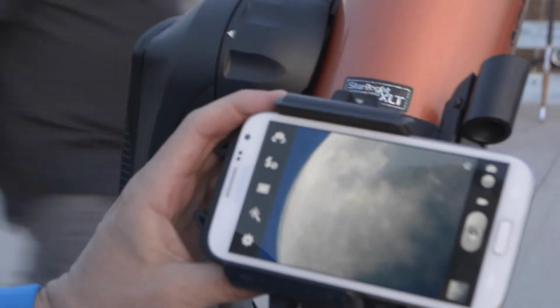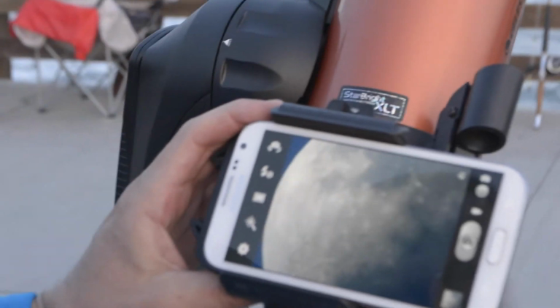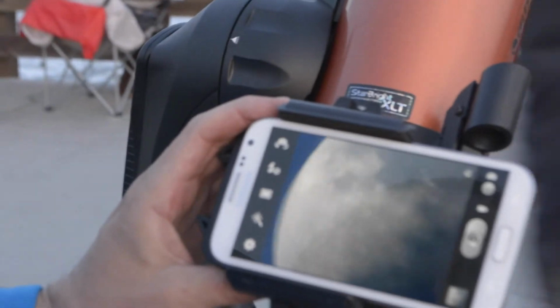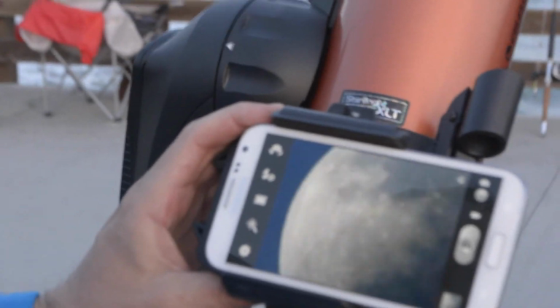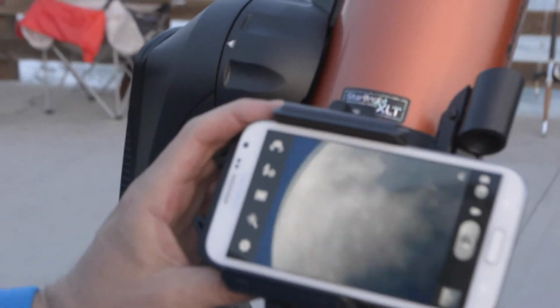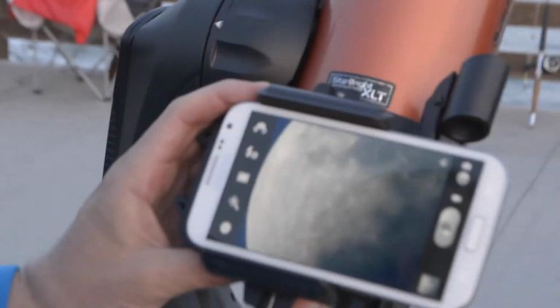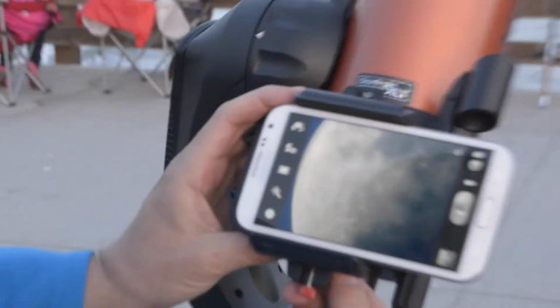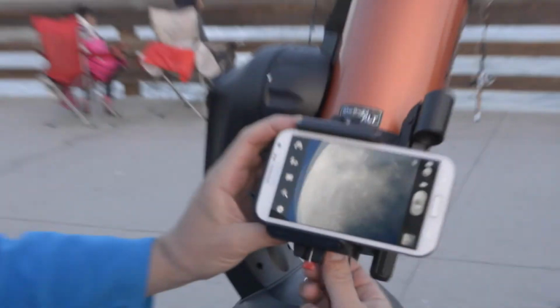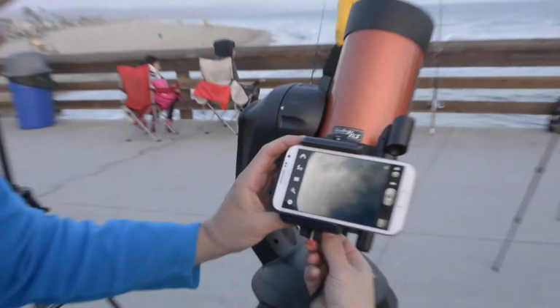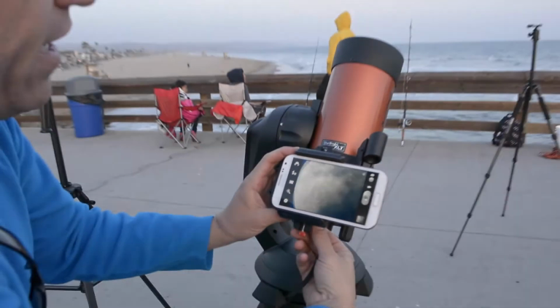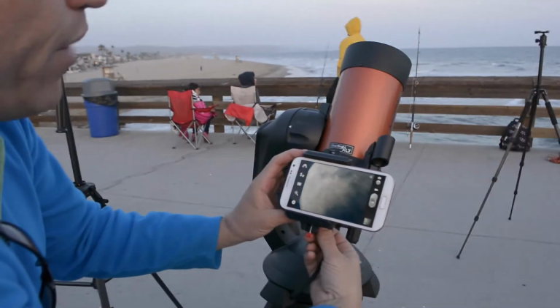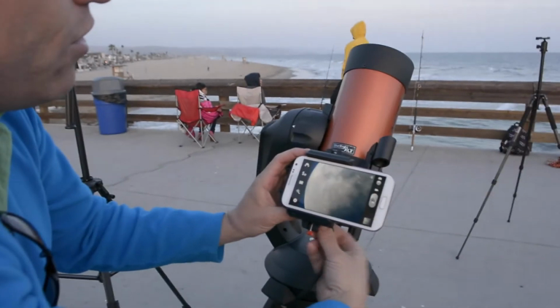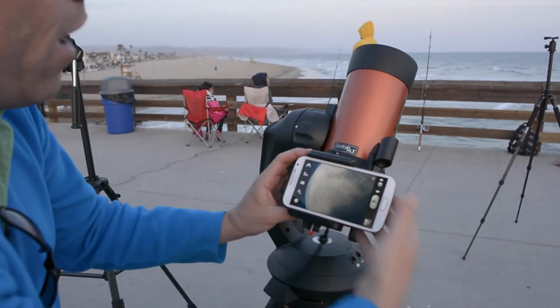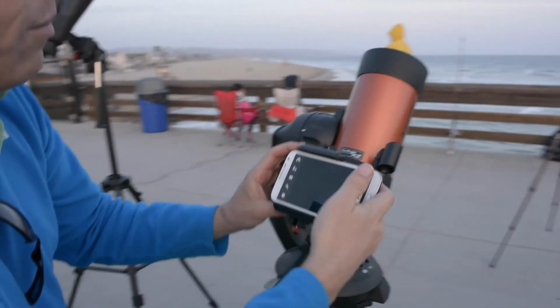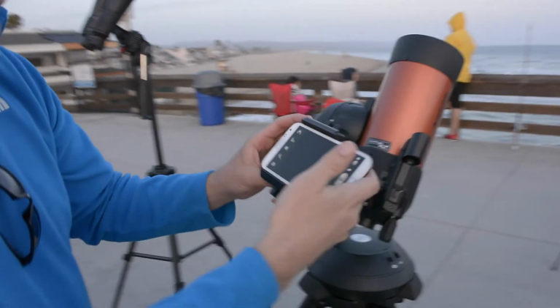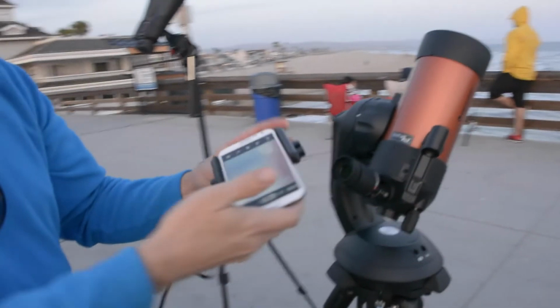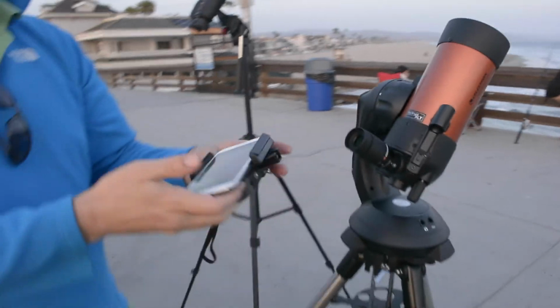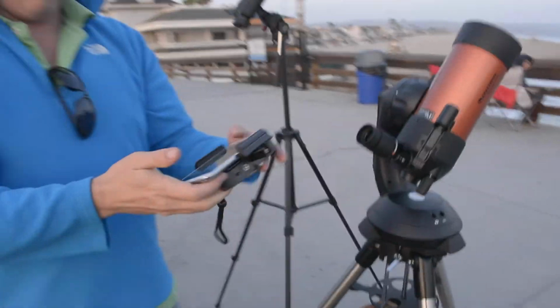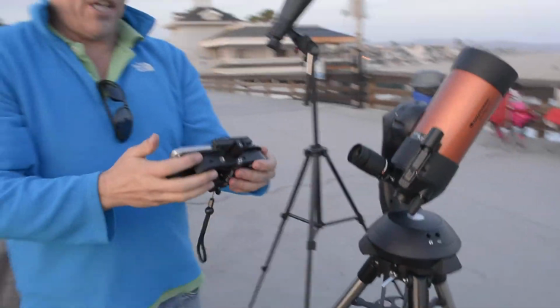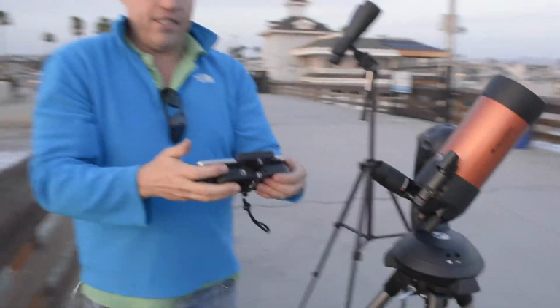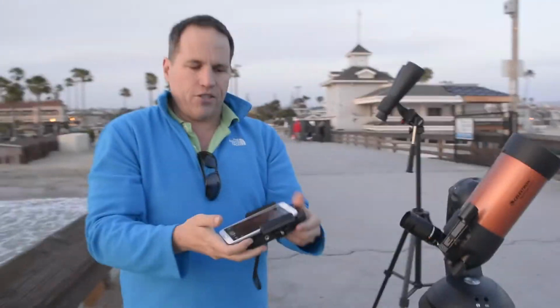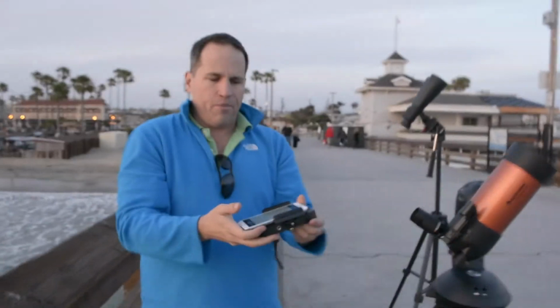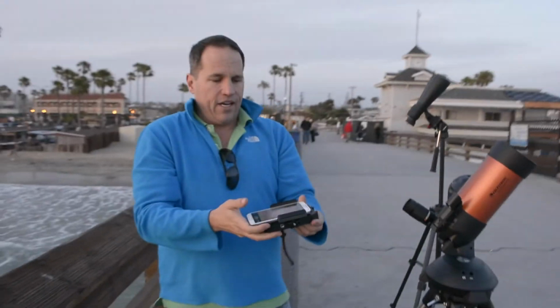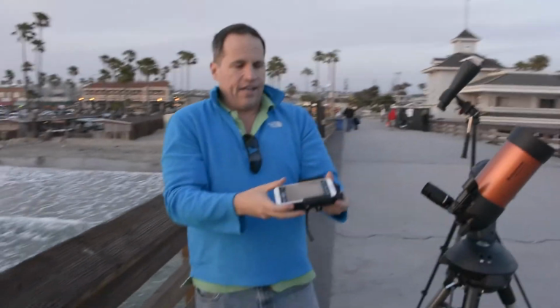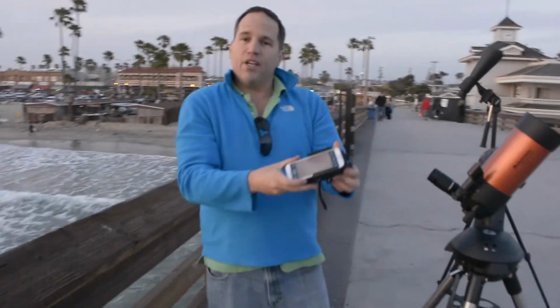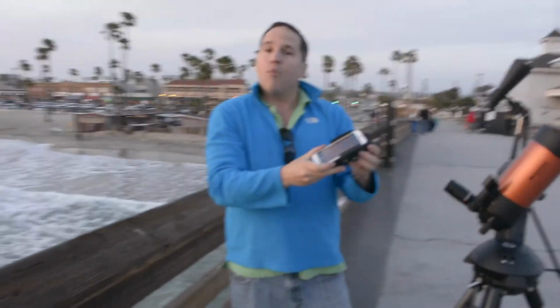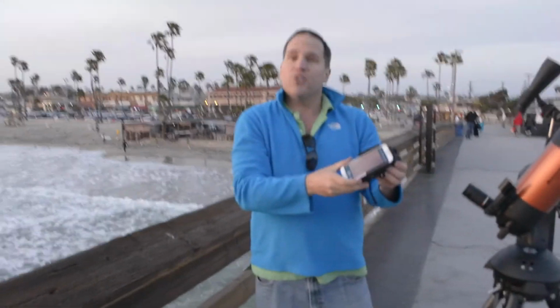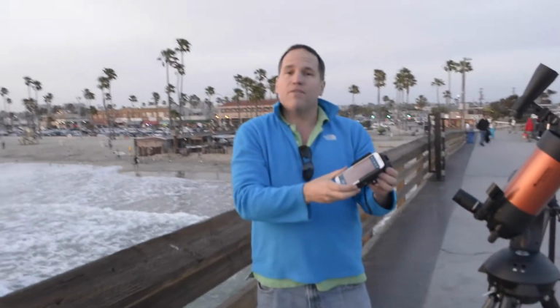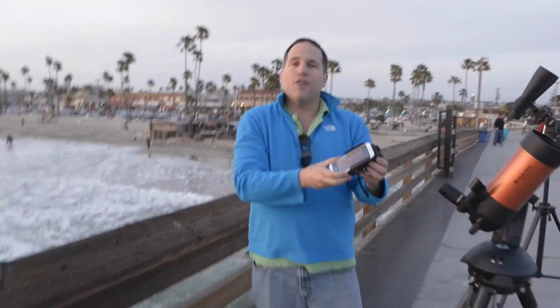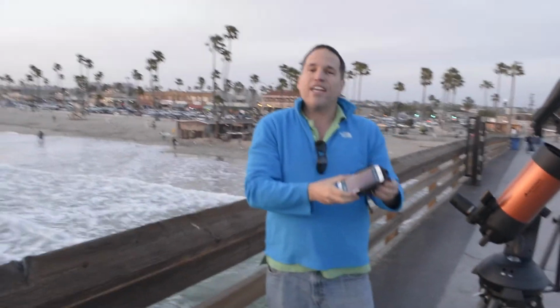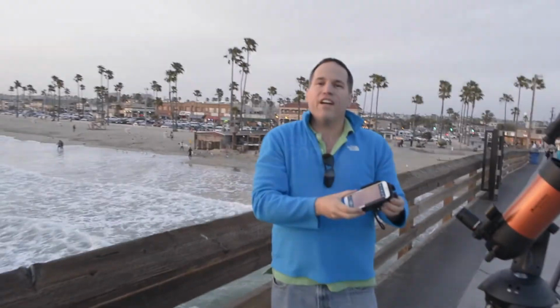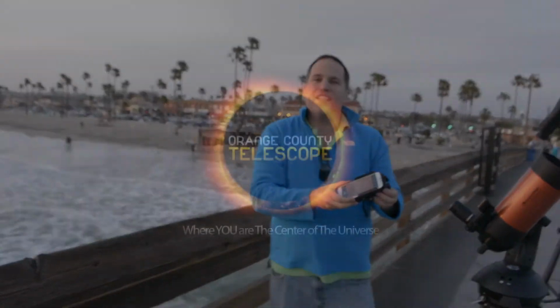This is the SnapZoom, and it is an innovative brand new product brought to you from Orange County Telescope. We hope you'll enjoy this video. Thank you very much.